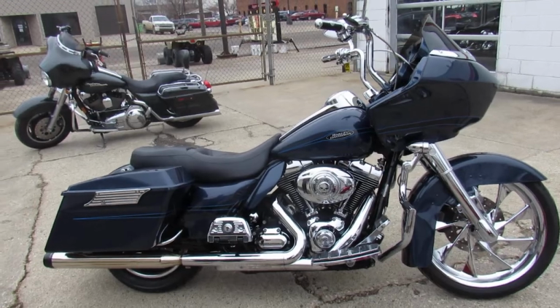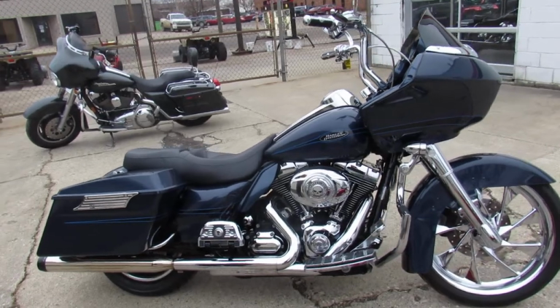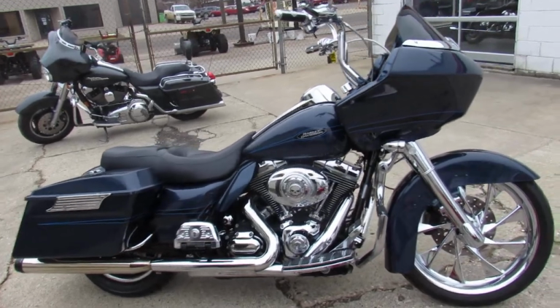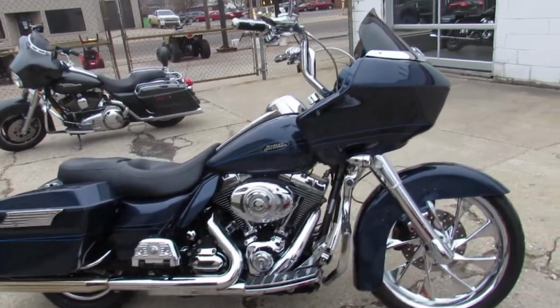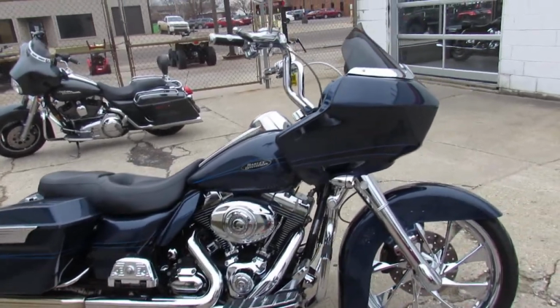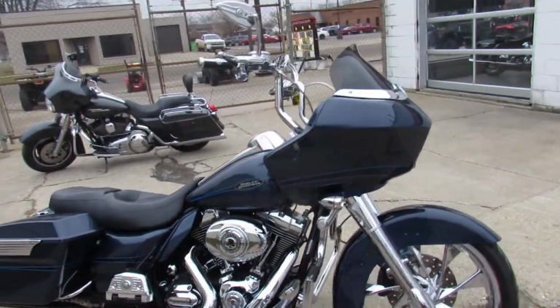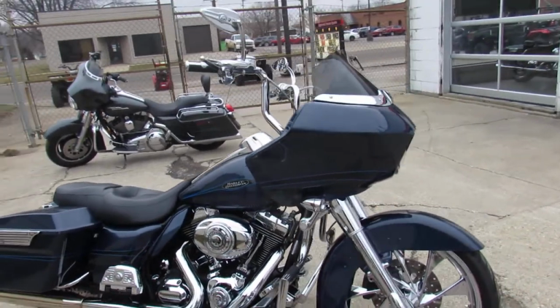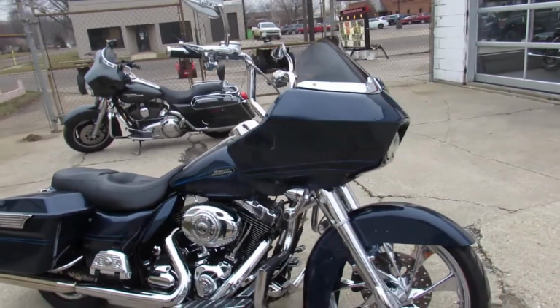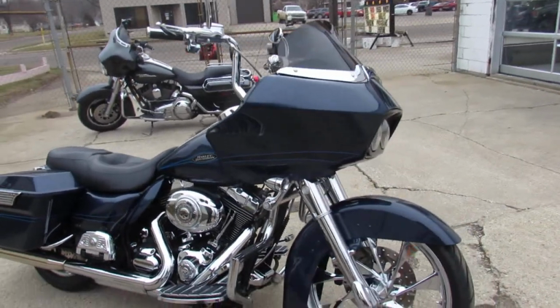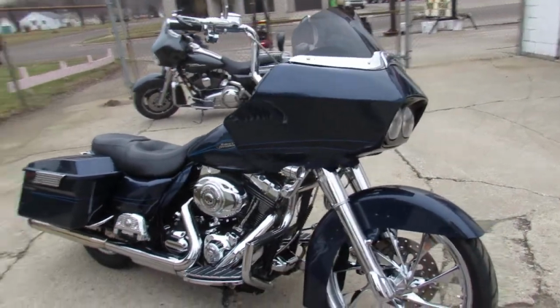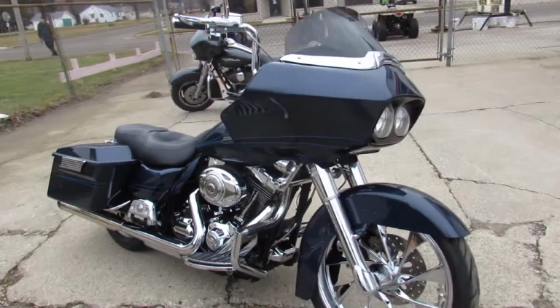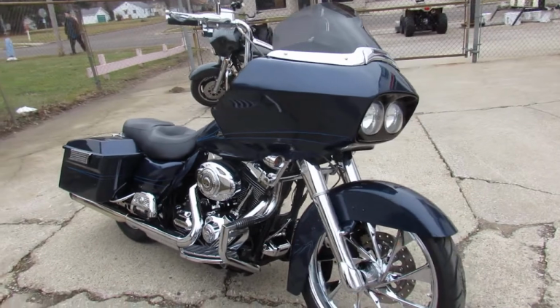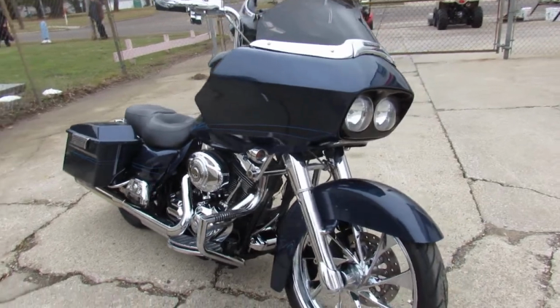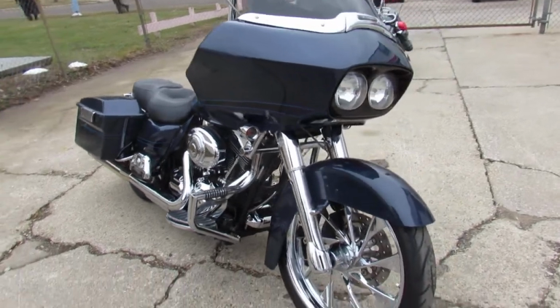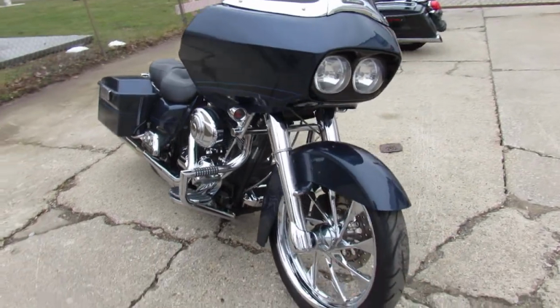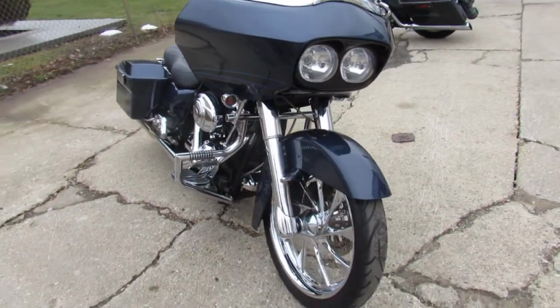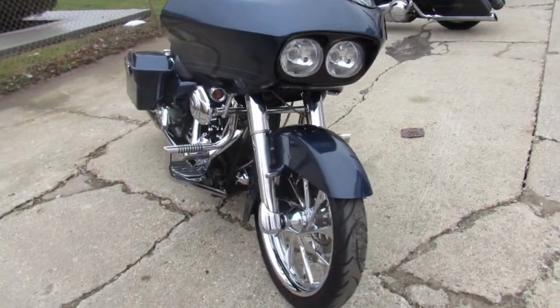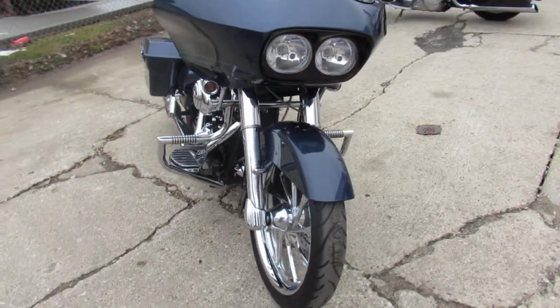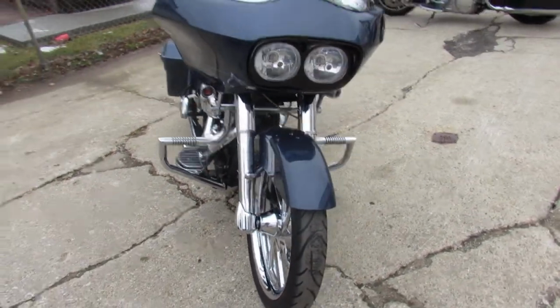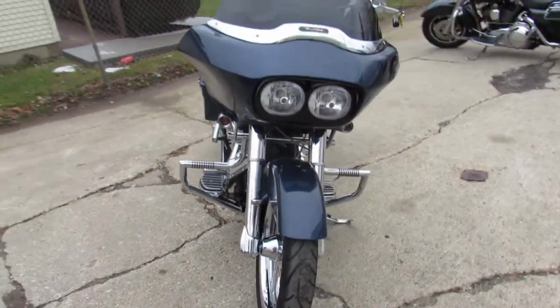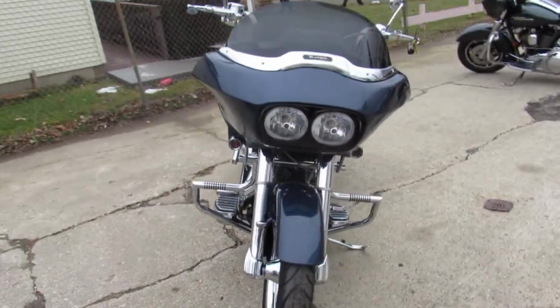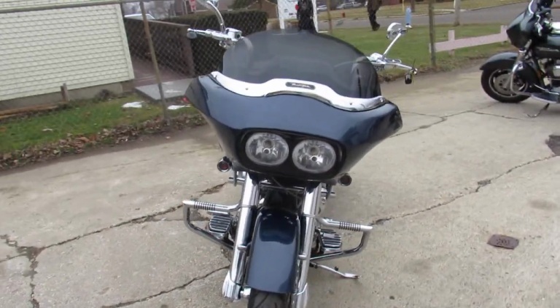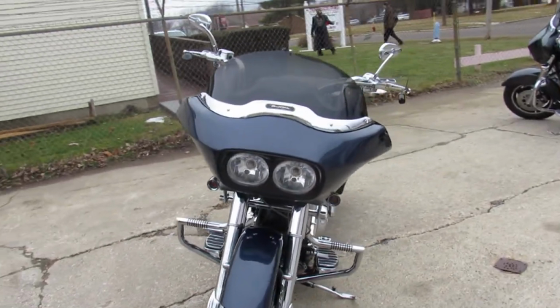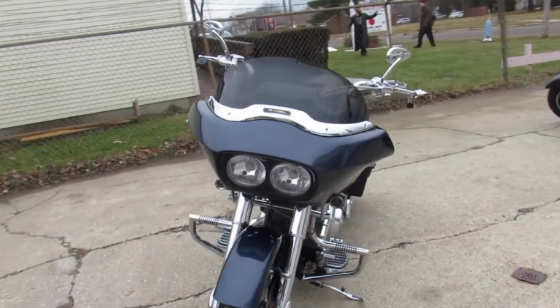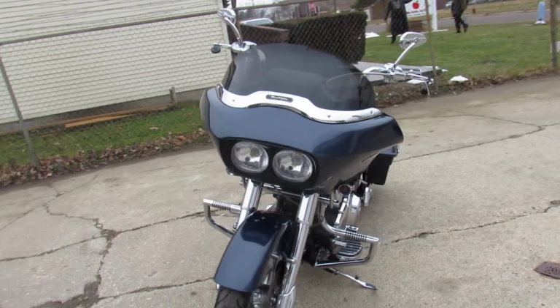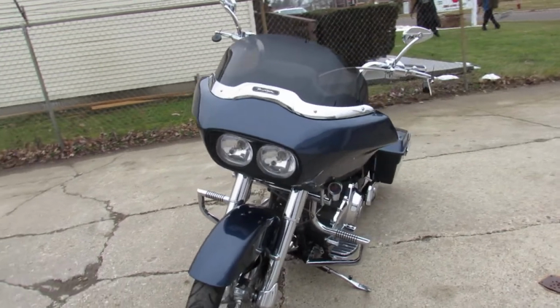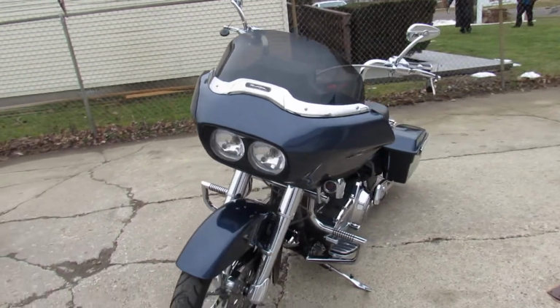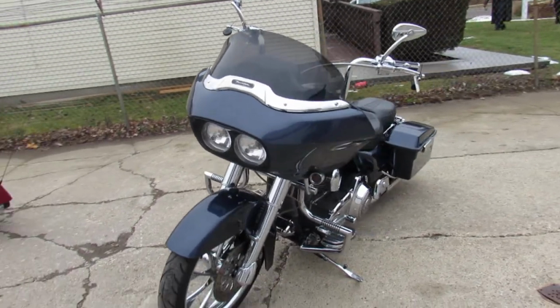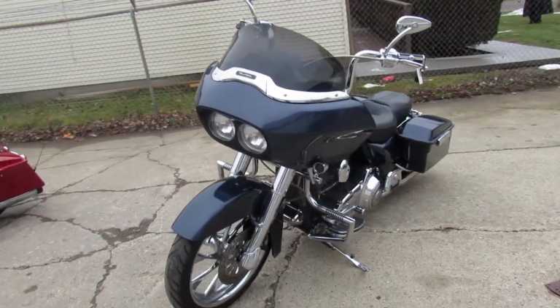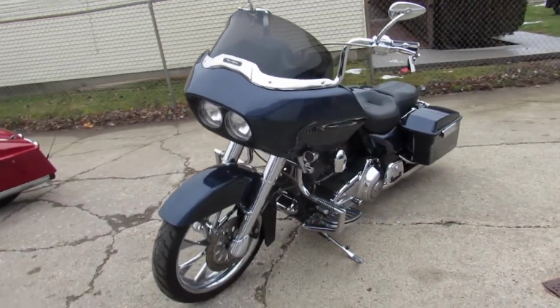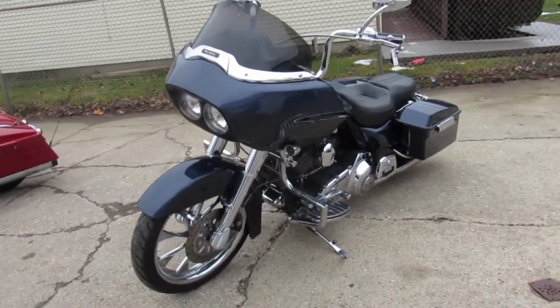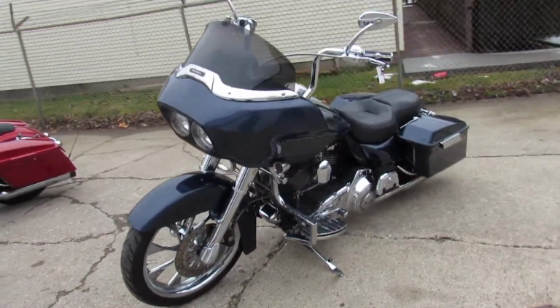Hey guys, ApprovalPowerSports.com here. We got one nice Road Glide for you to check out today. It's a 2009 Road Glide. It's got a 21-inch chrome front wheel and all the extras — chrome front and chrome switches, switch housings.